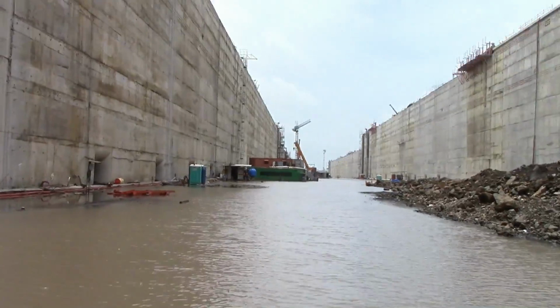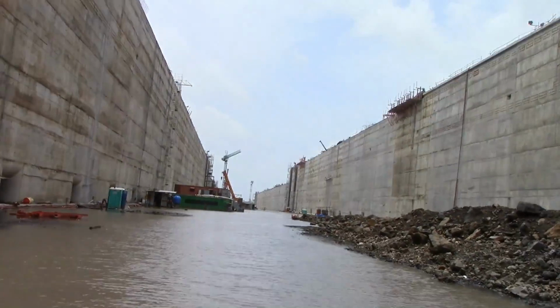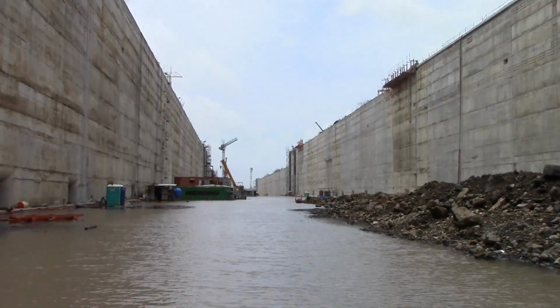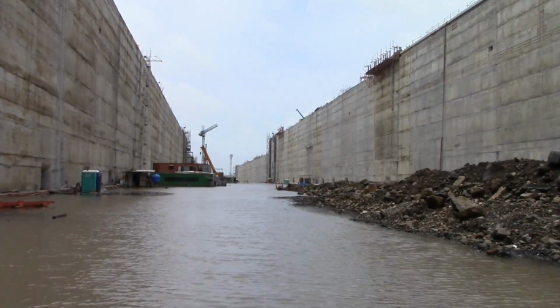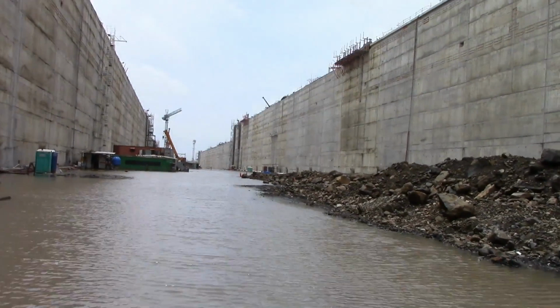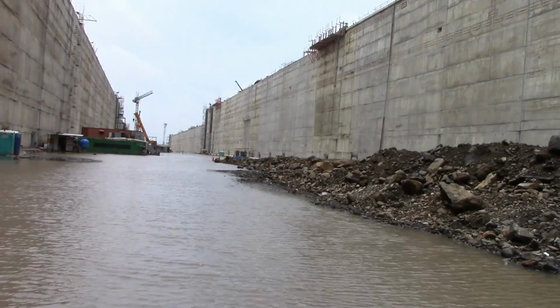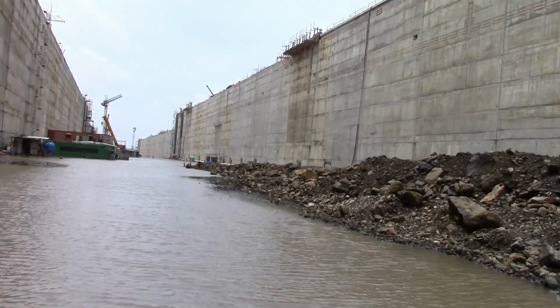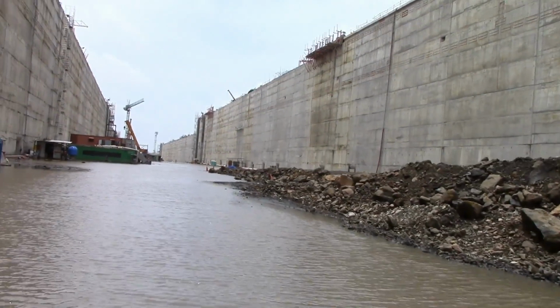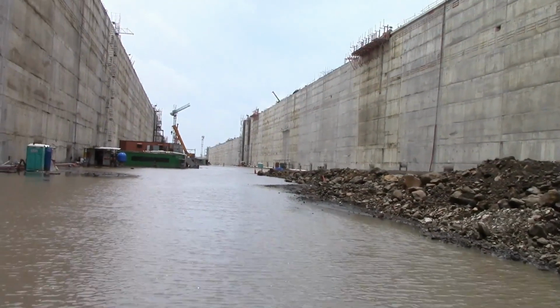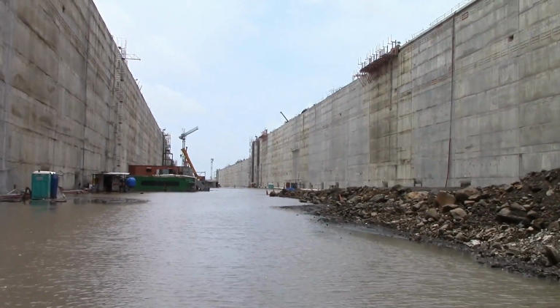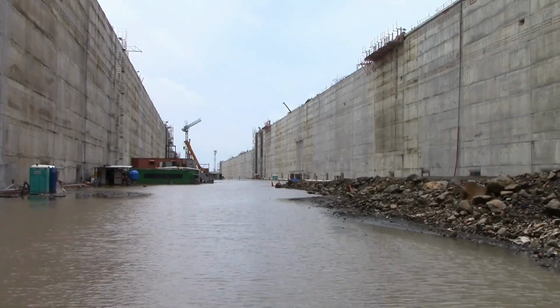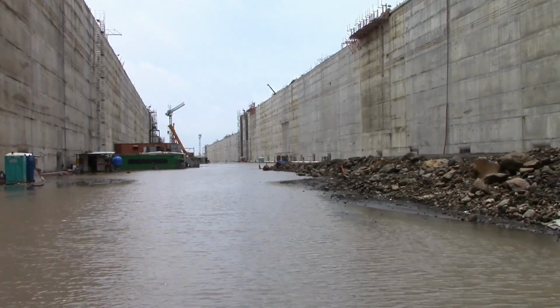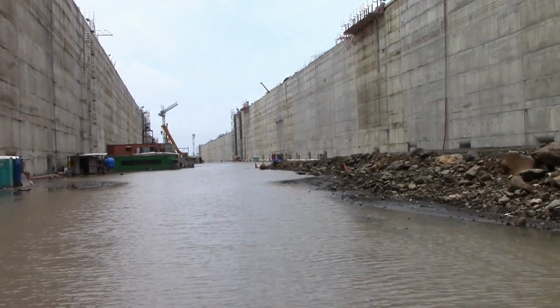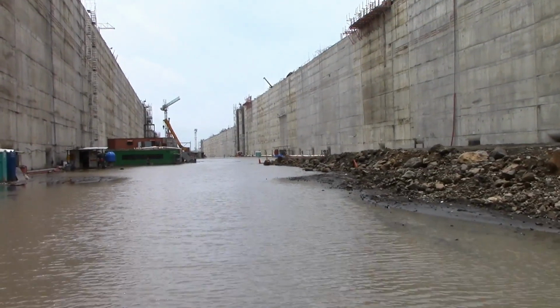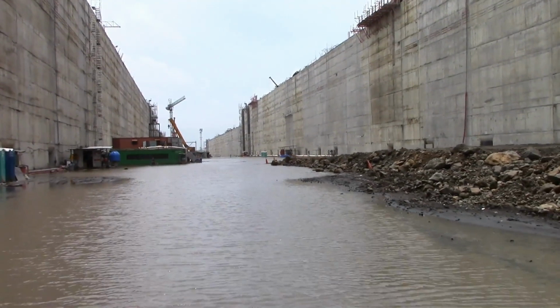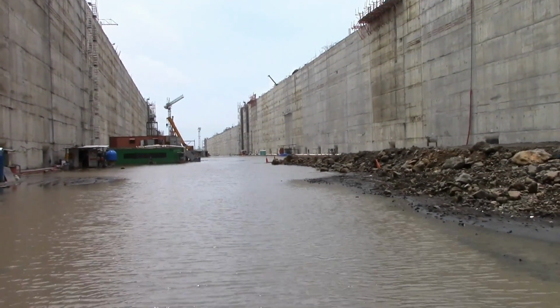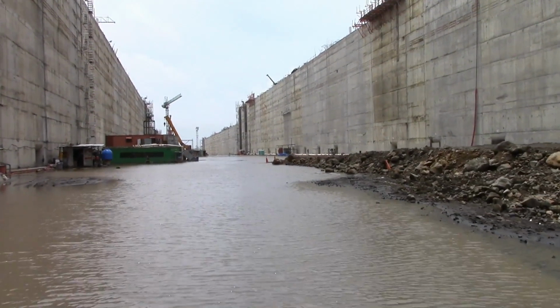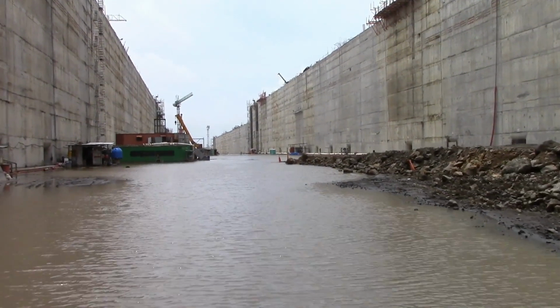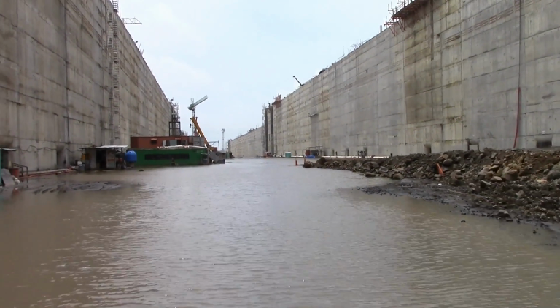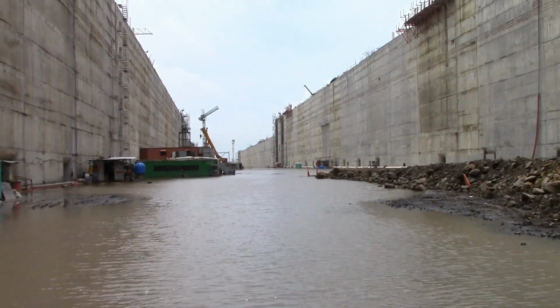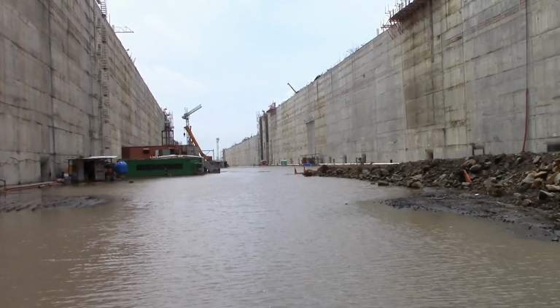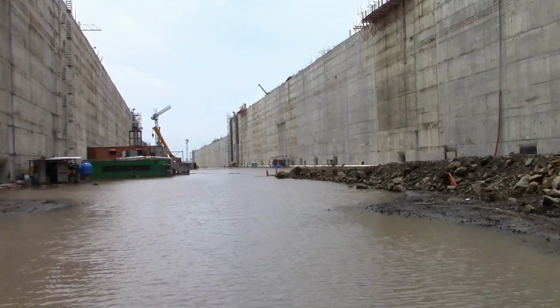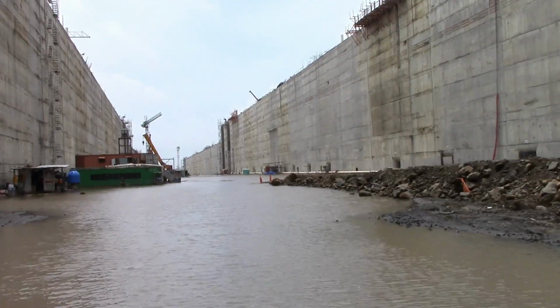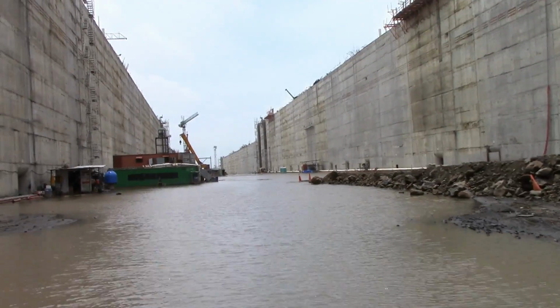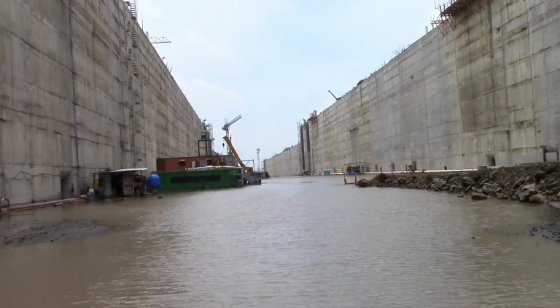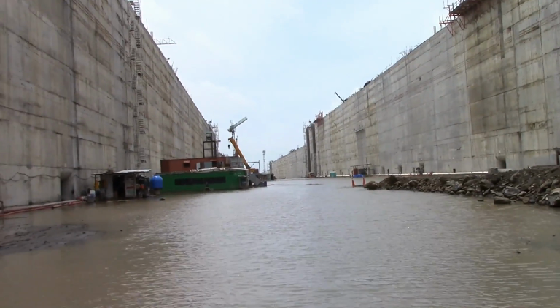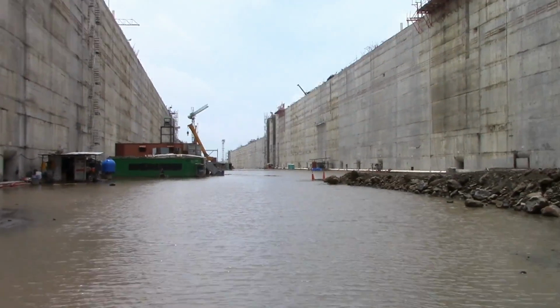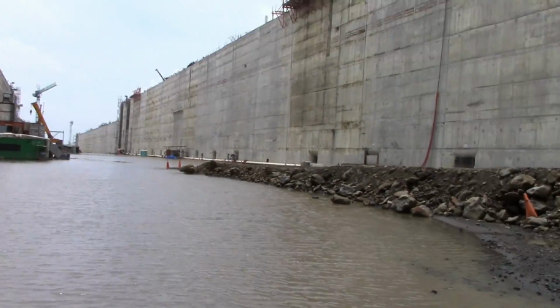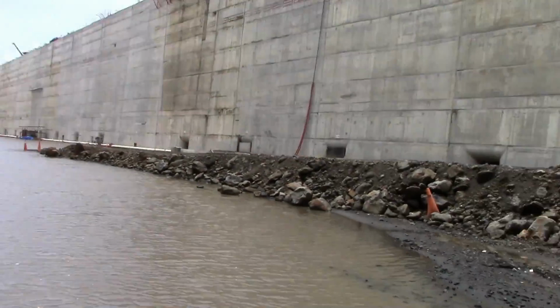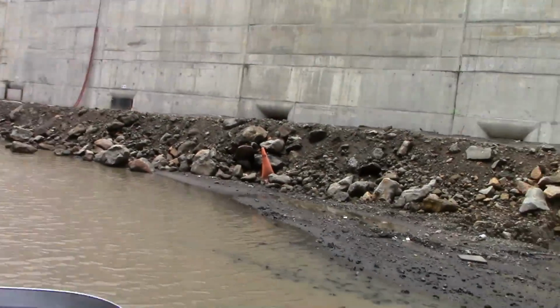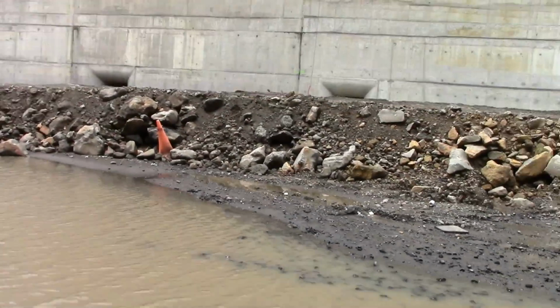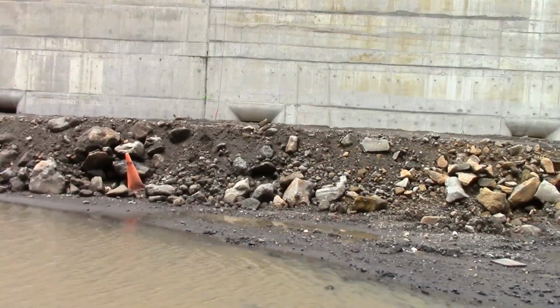The canal walls at their highest point are 100 feet tall. Each of these new lock complexes will have three consecutive chambers designed to move vessels from sea level to the level of Gatun Lake and back down again.